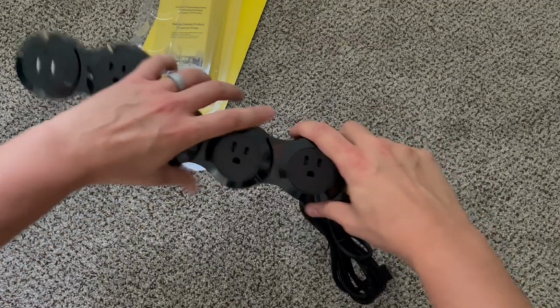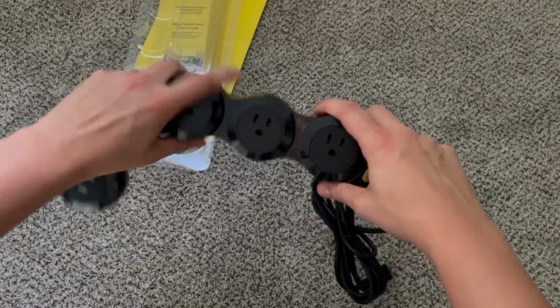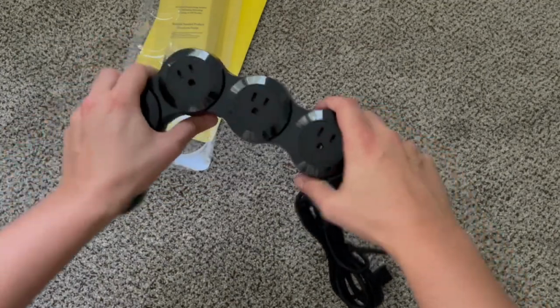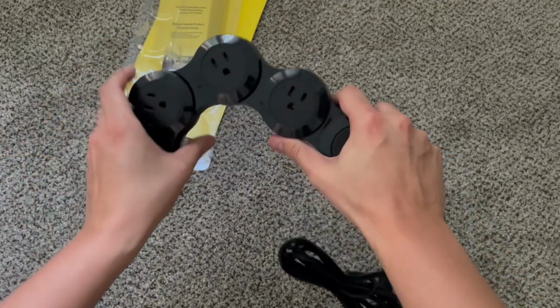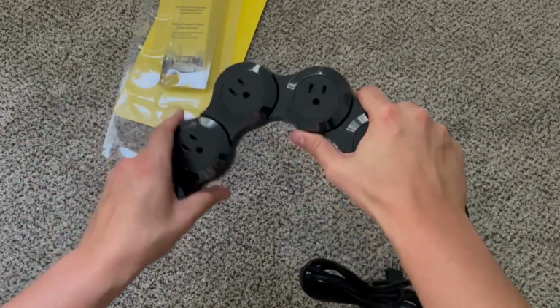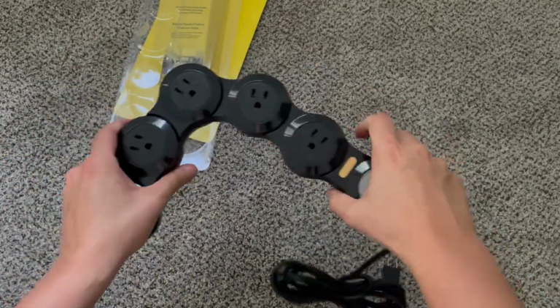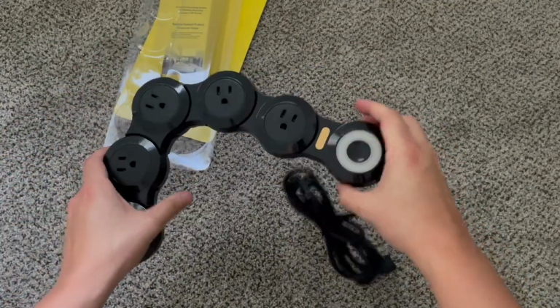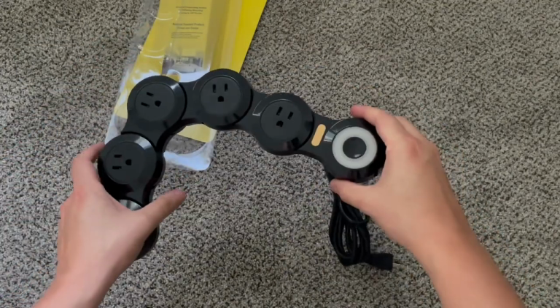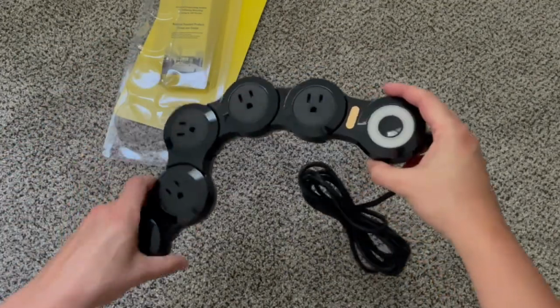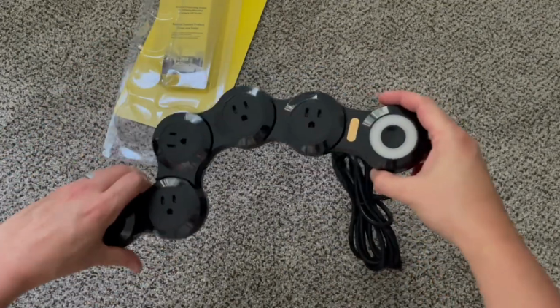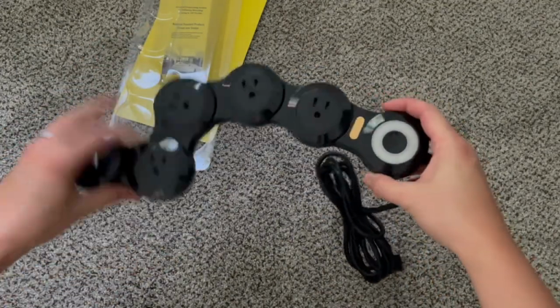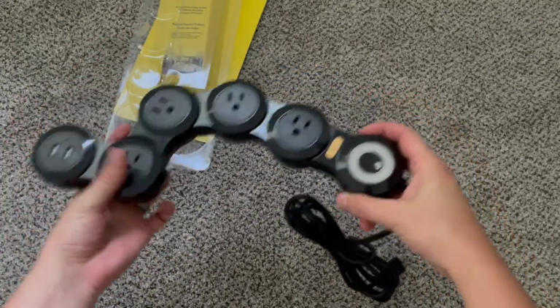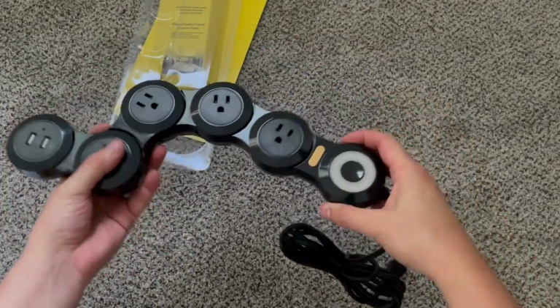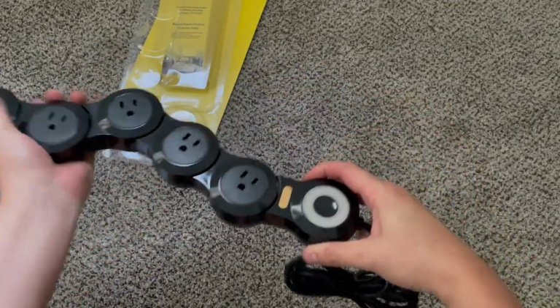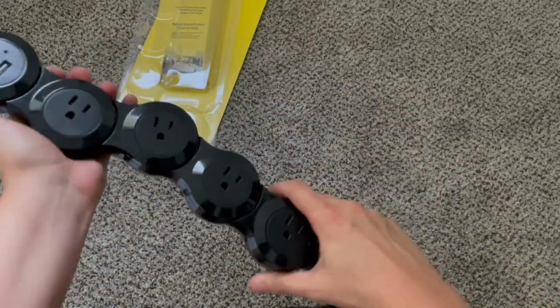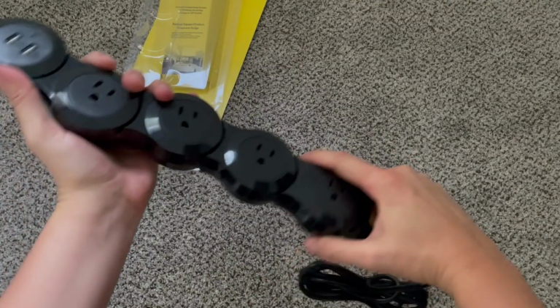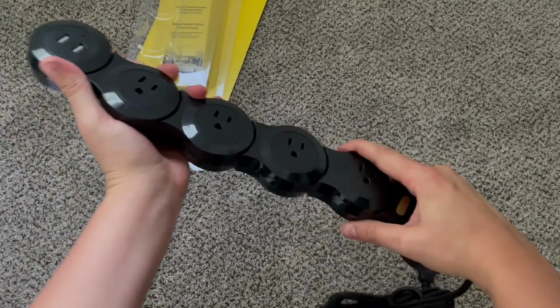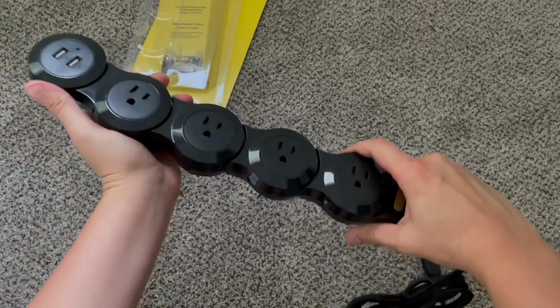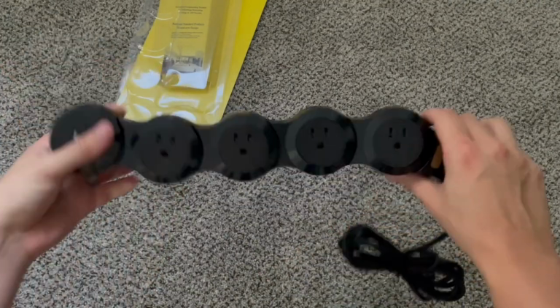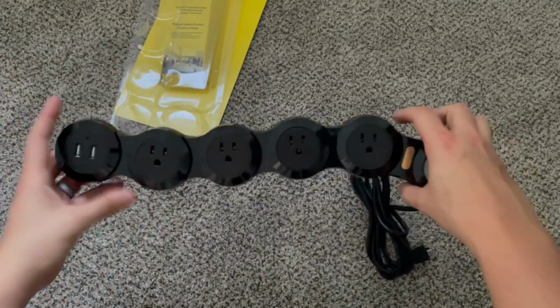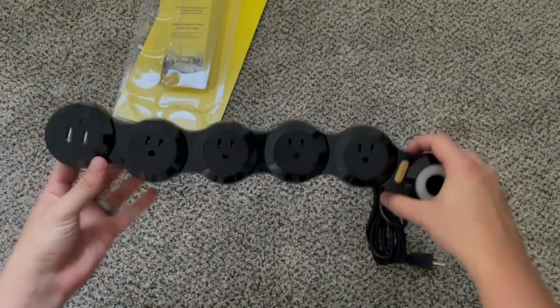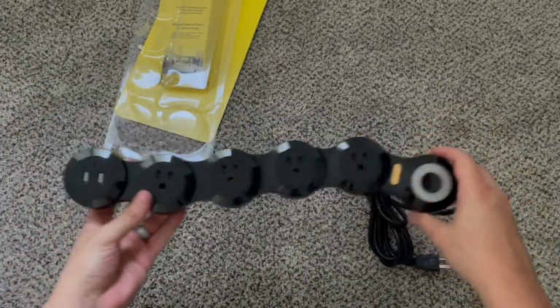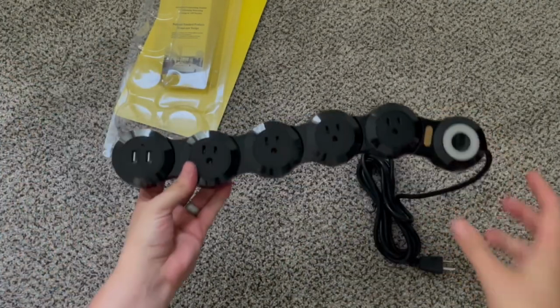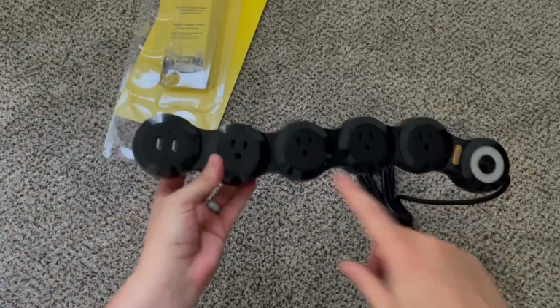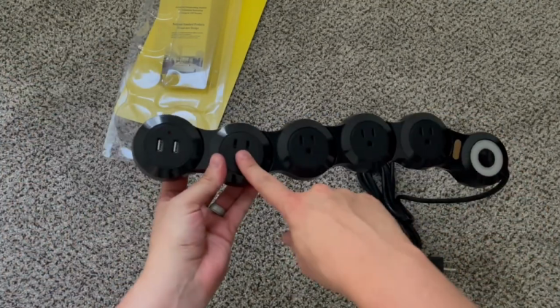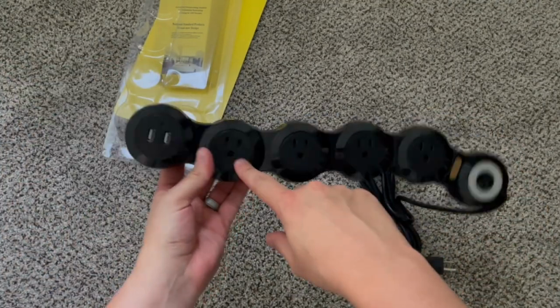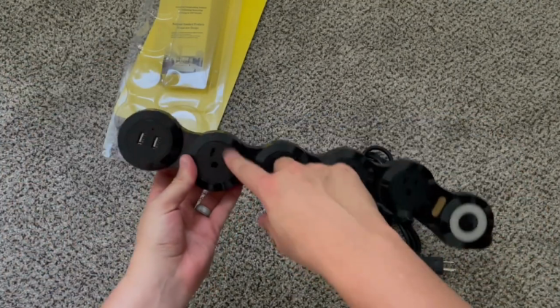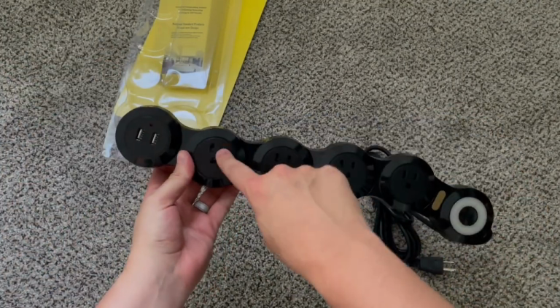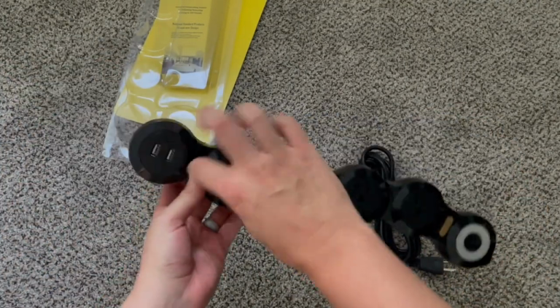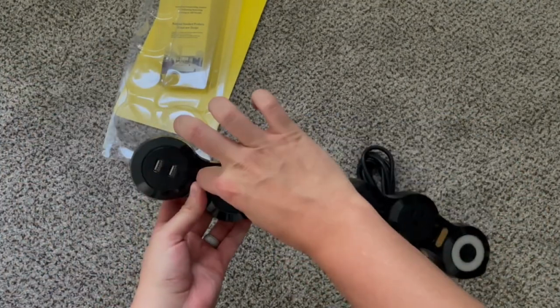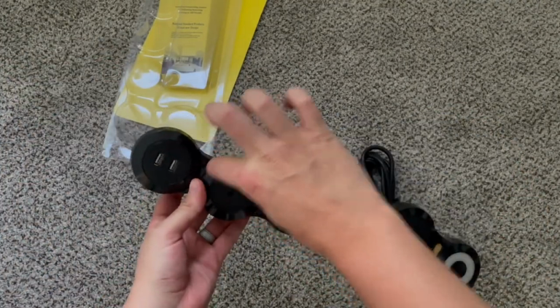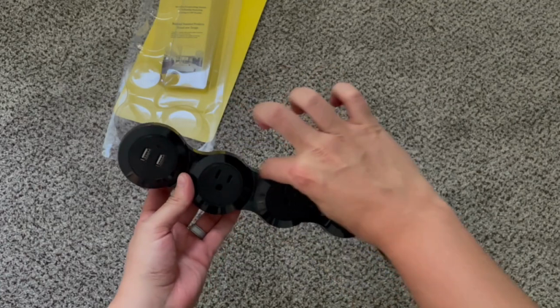You can fit this around a furniture leg to fit just right, or stick out however you want it to. One of my favorite things about this is that certain devices you charge sometimes have a larger brick.